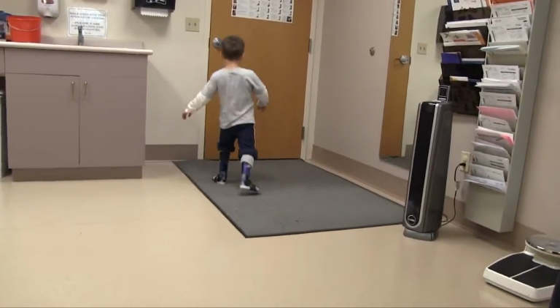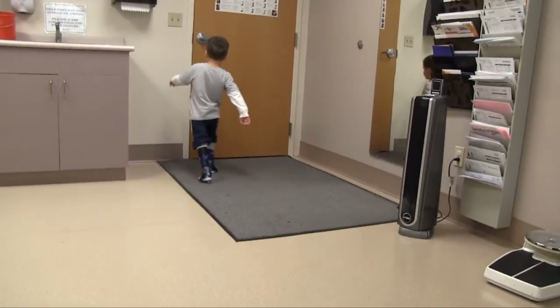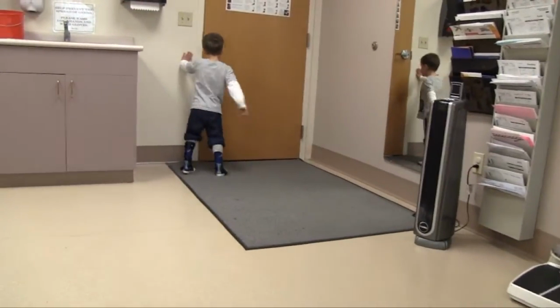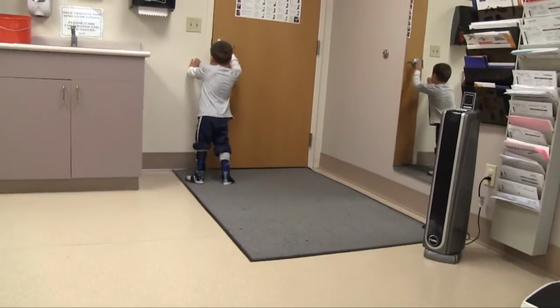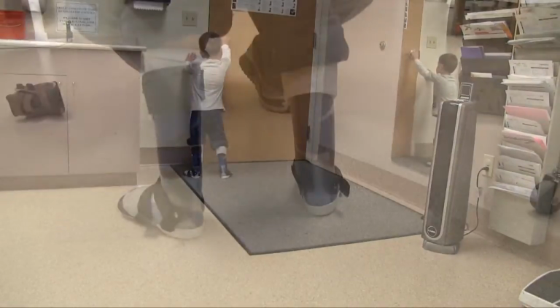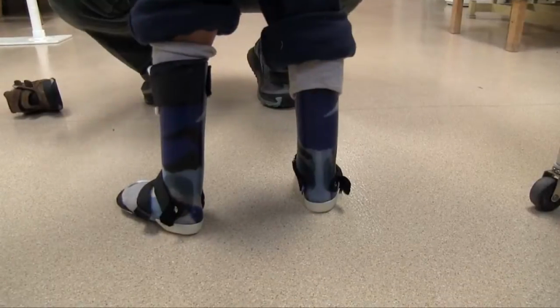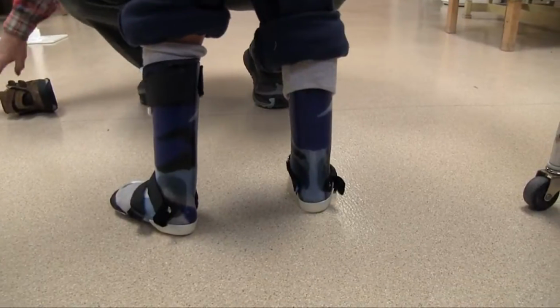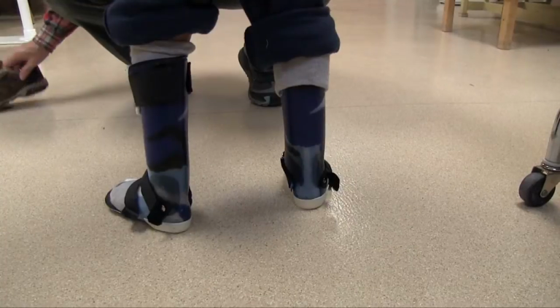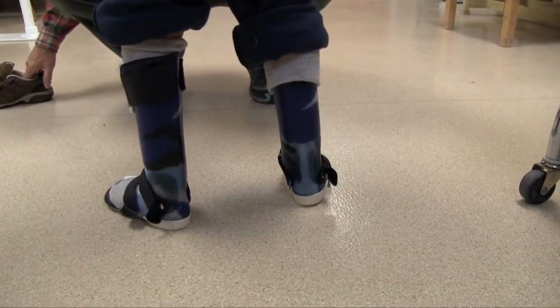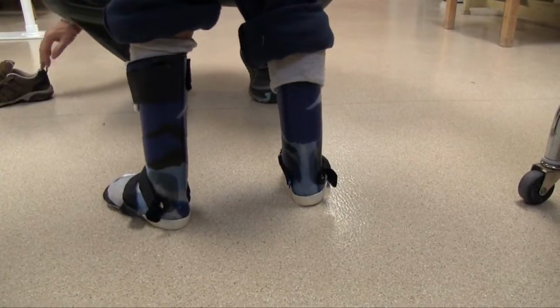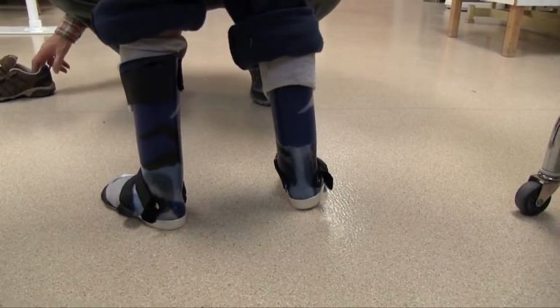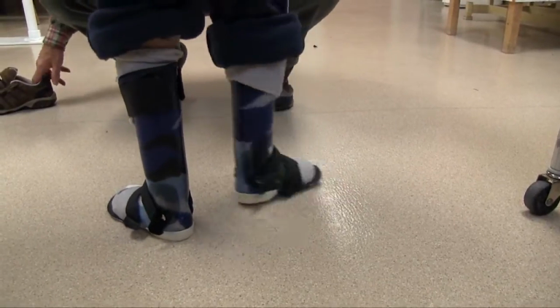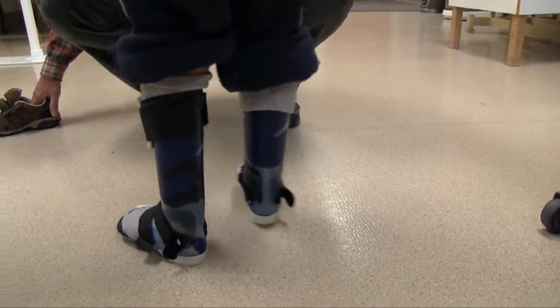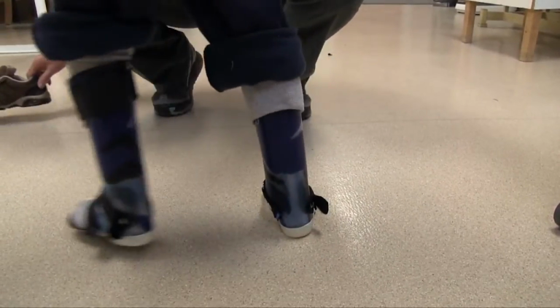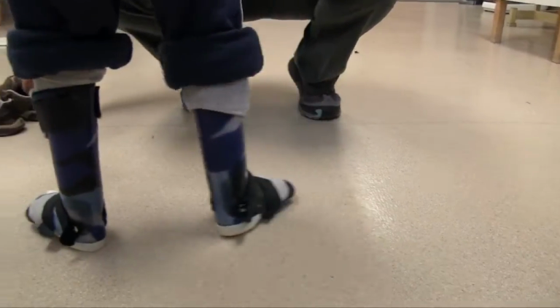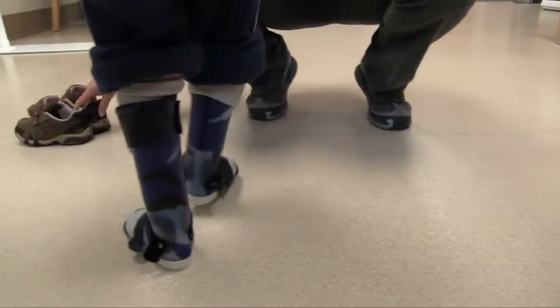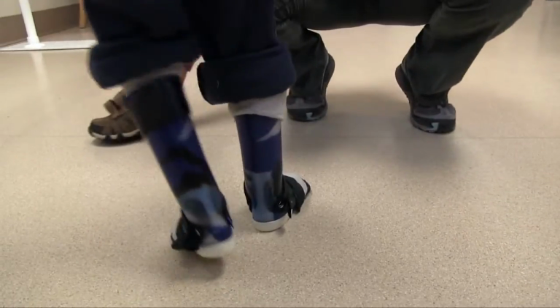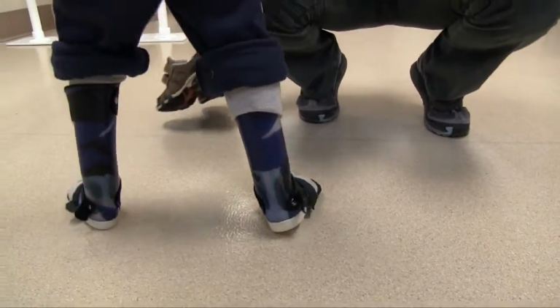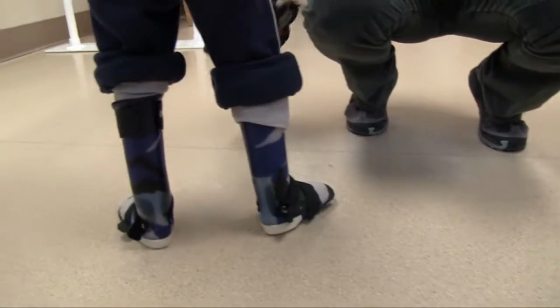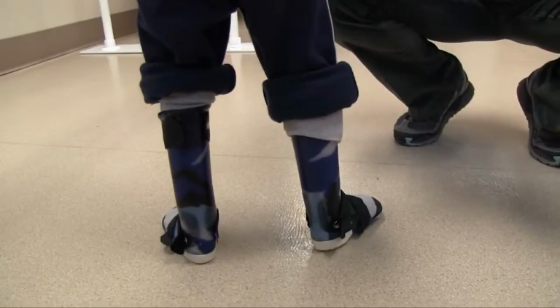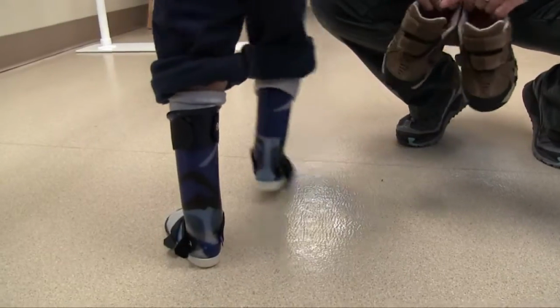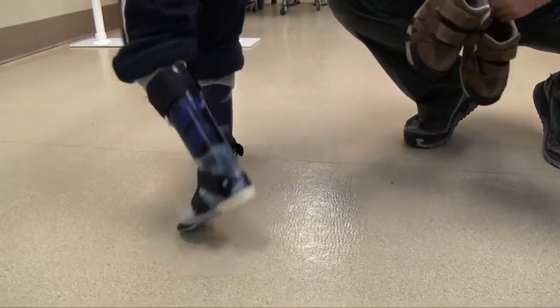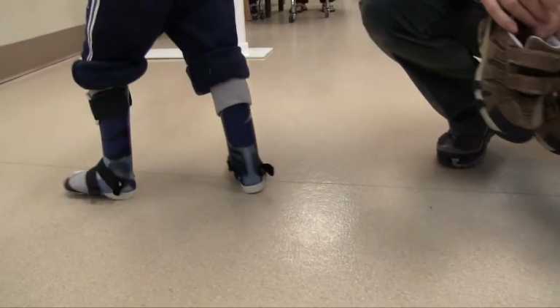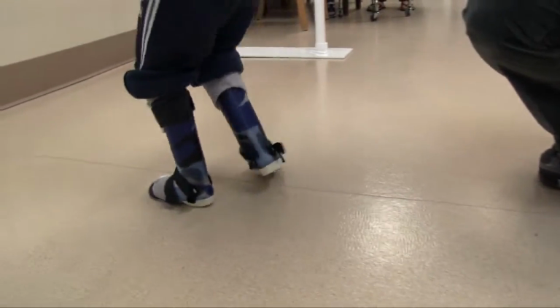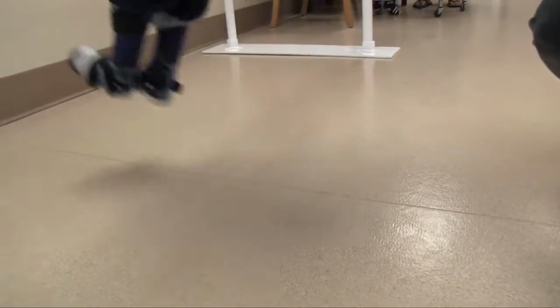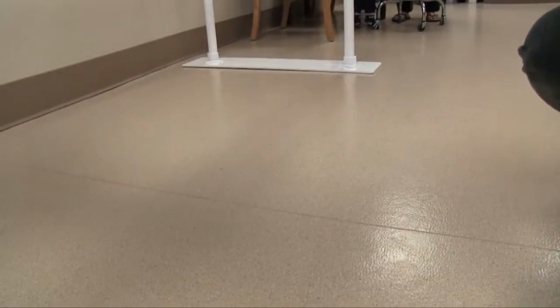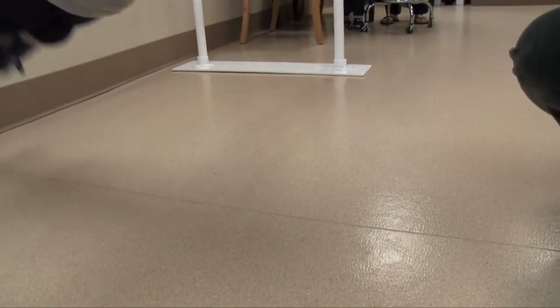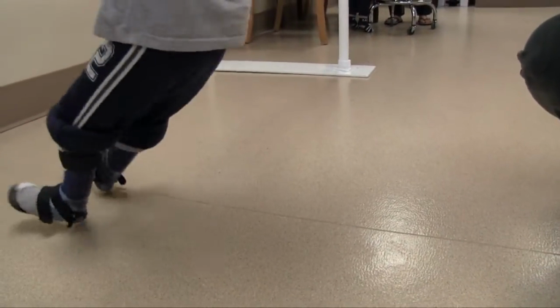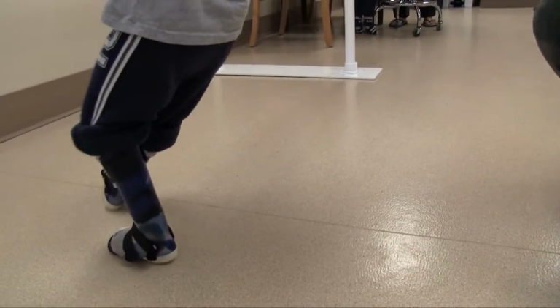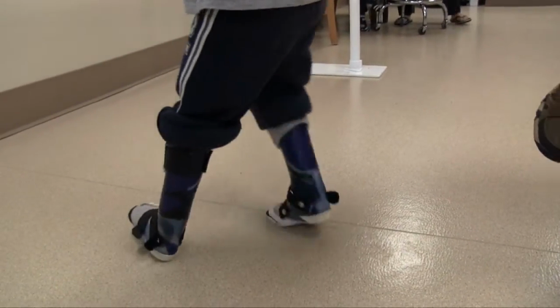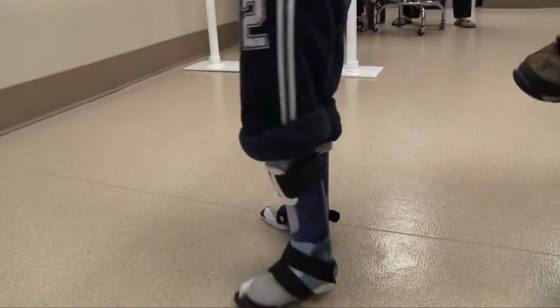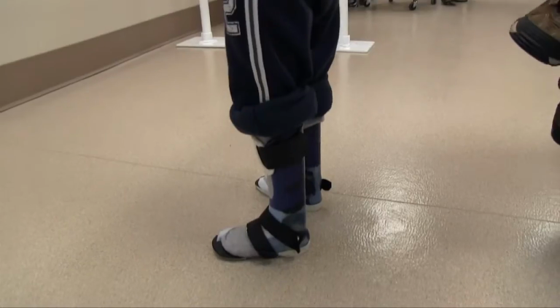So we will actually remake the braces with a dorsiflexion angle of minus 2 degrees. By the time we've implemented the brace and the shoe together, that final tibial angle should be at 3 degrees.